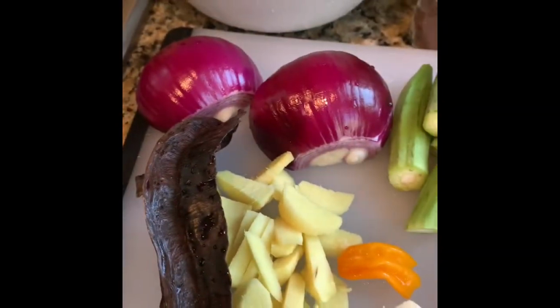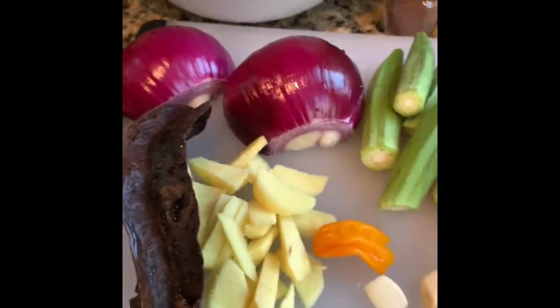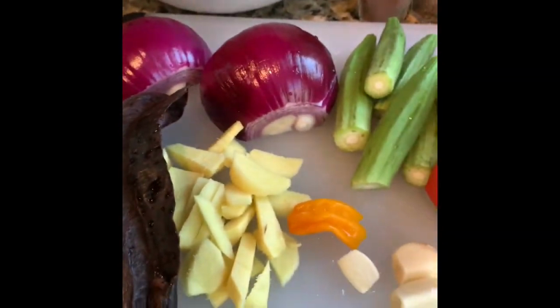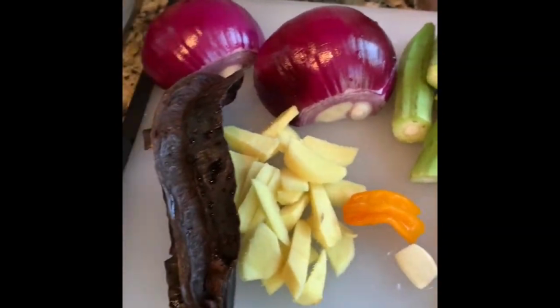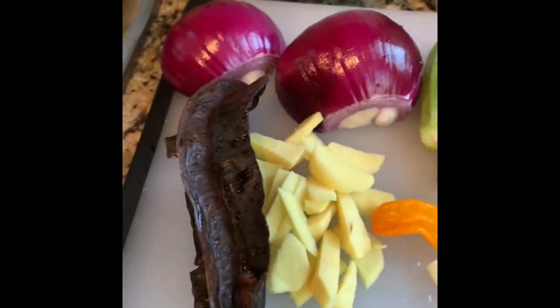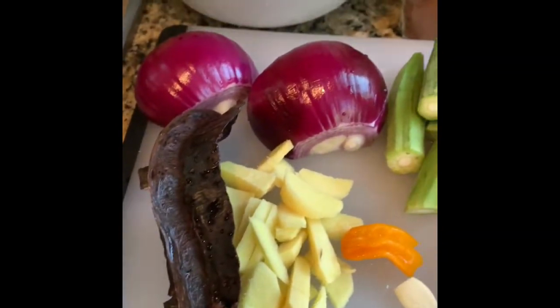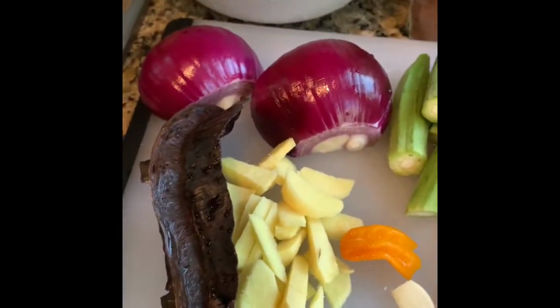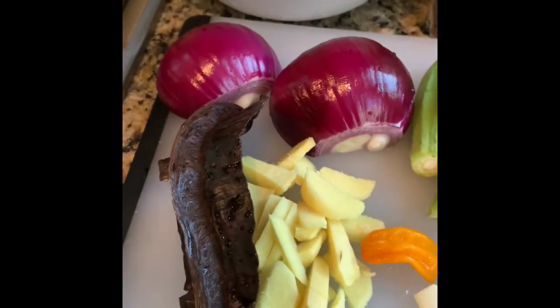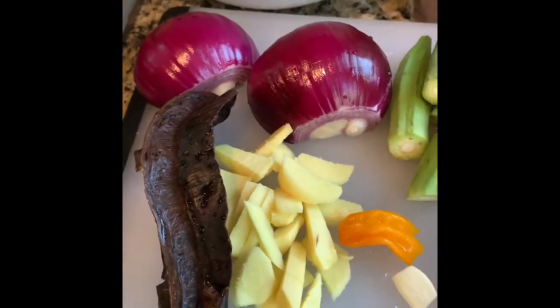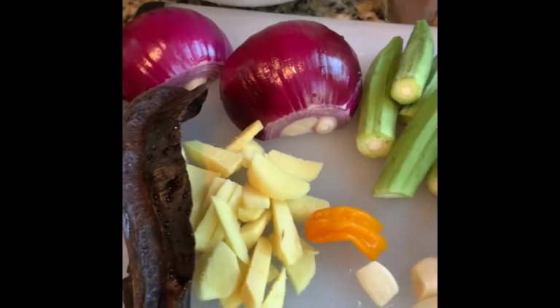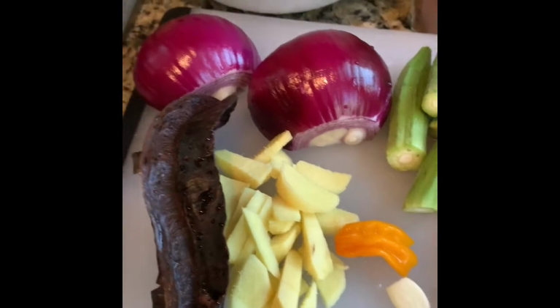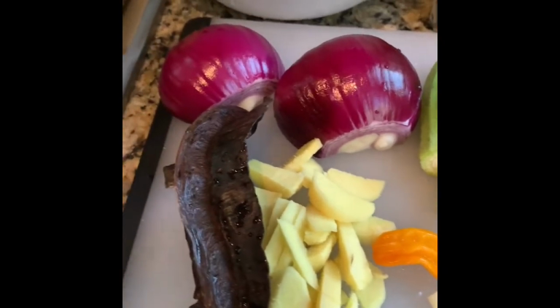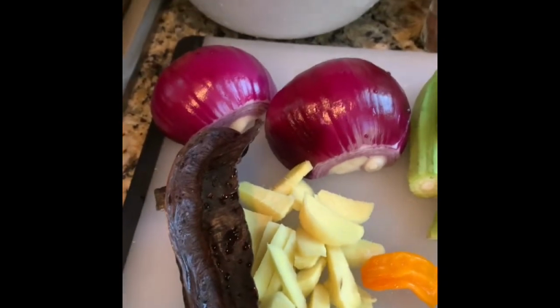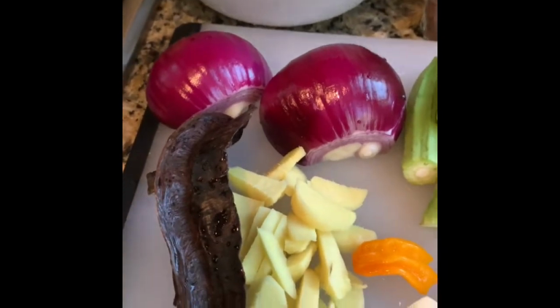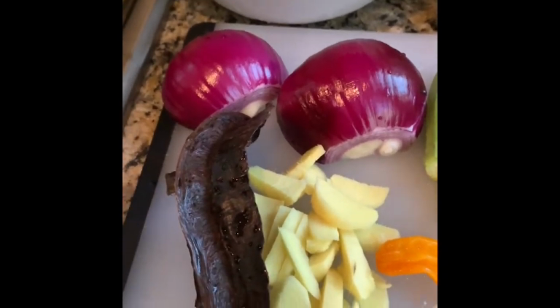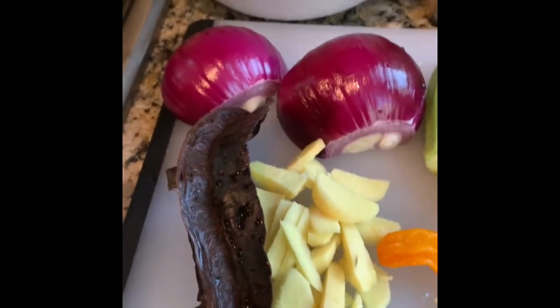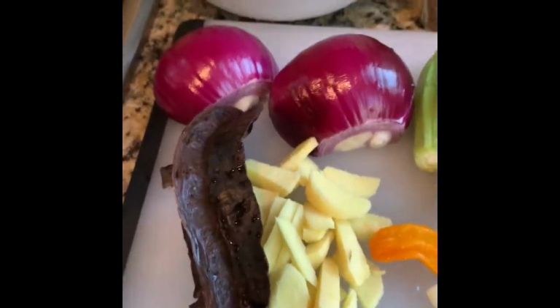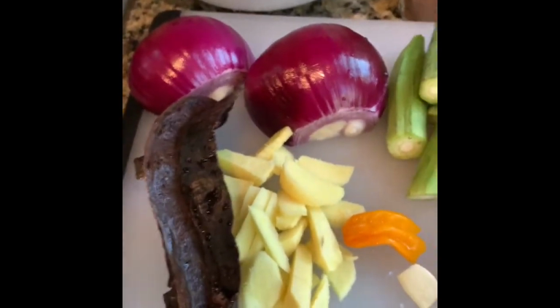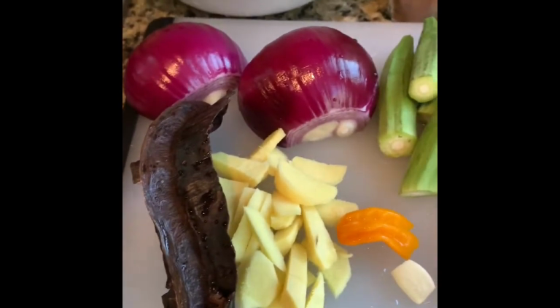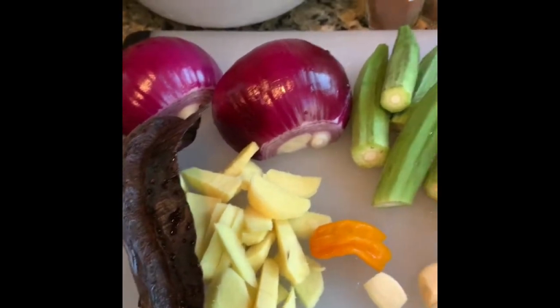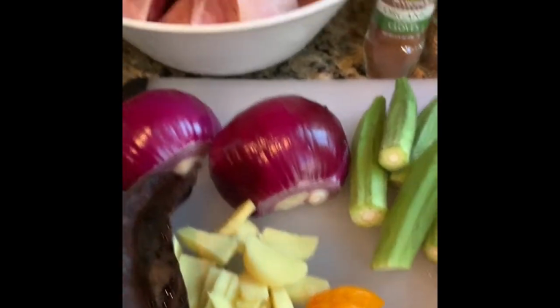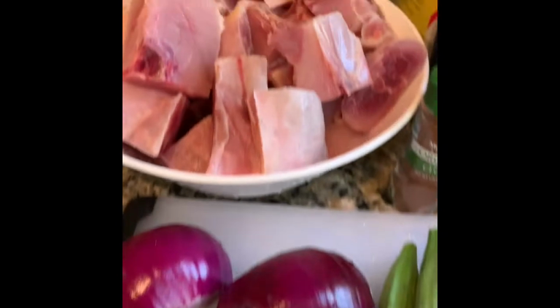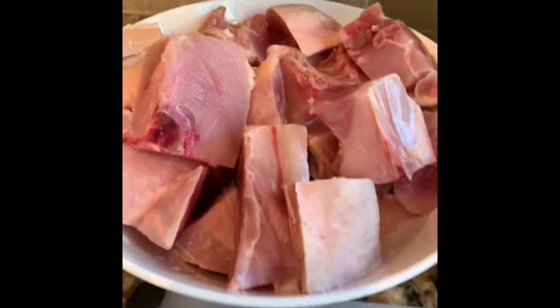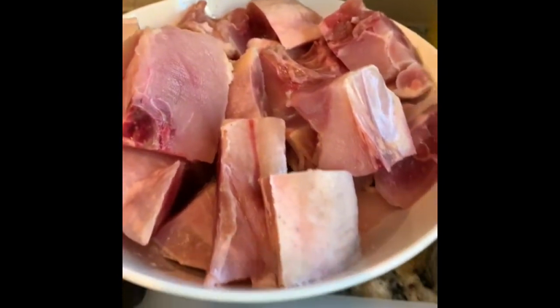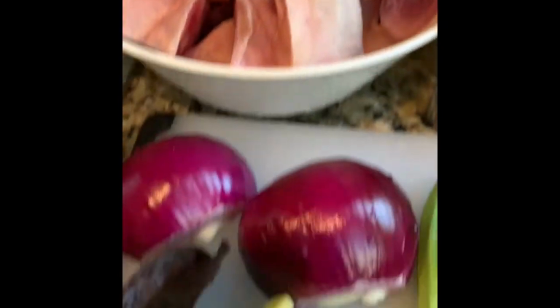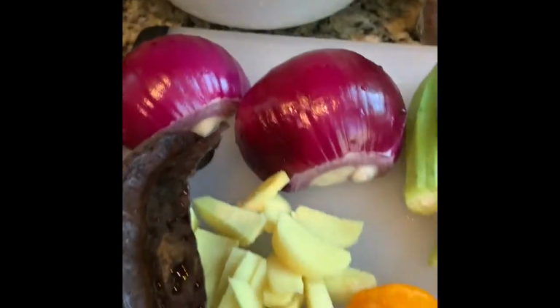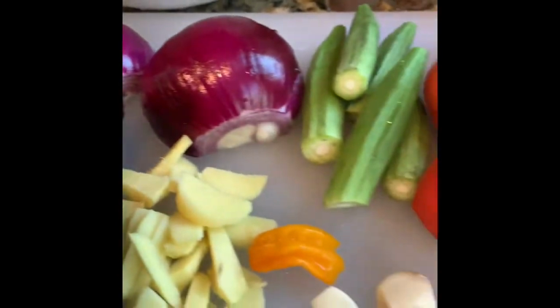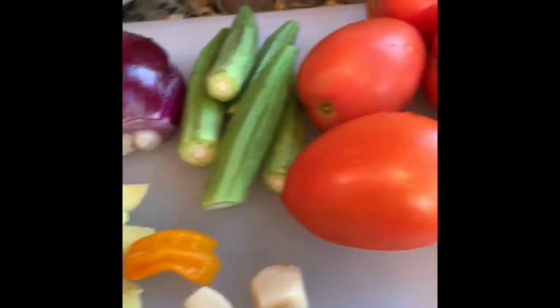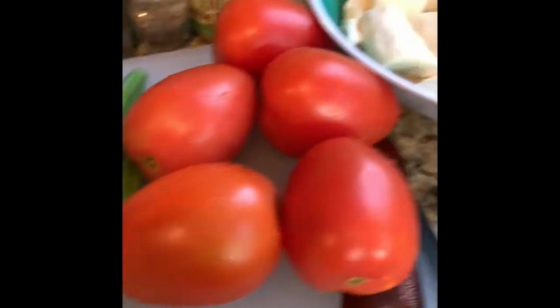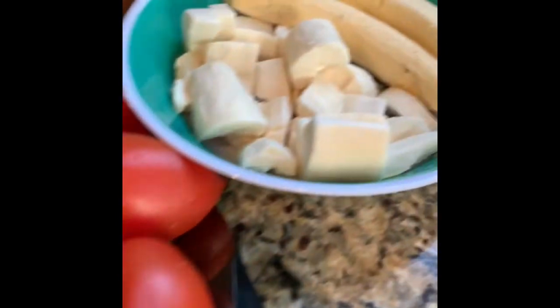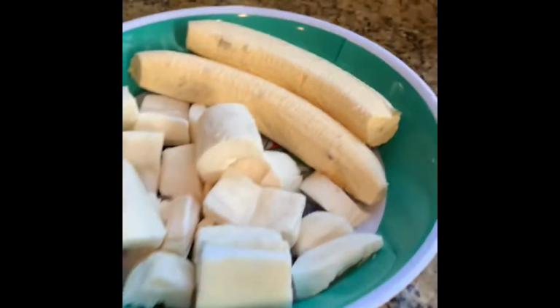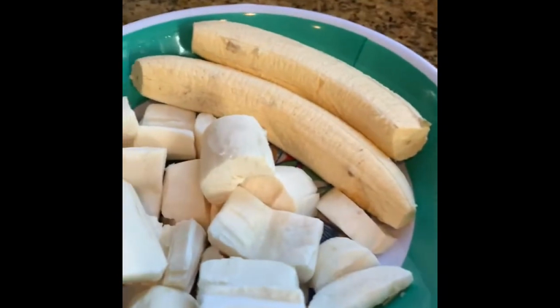Hello beautiful people, welcome back to my channel. Today I'm going to take you back all the way to Ashanti land — we are going to be making chicken light soup, and I'm gonna eat it with fufu.